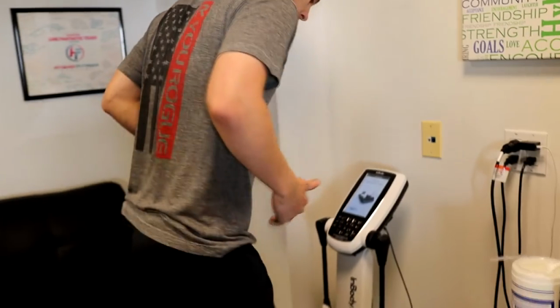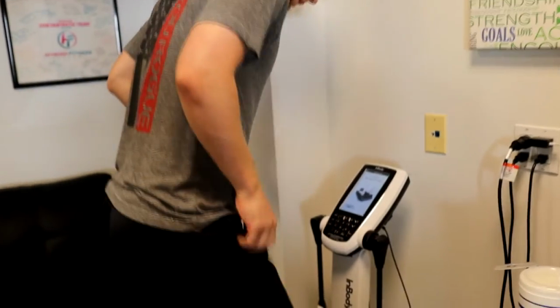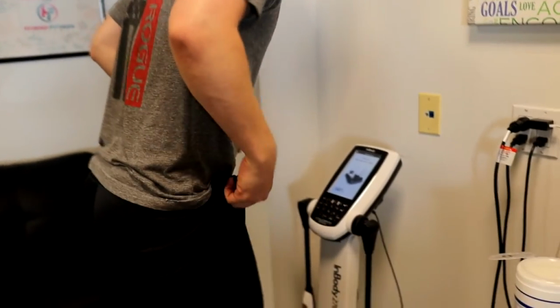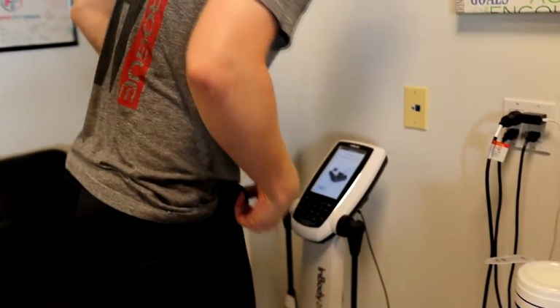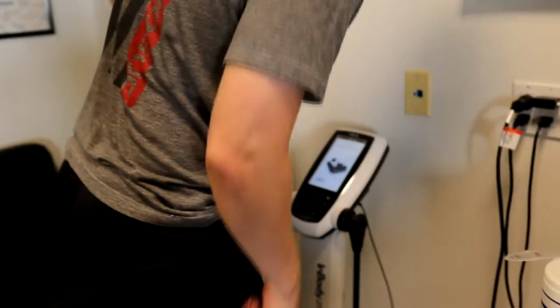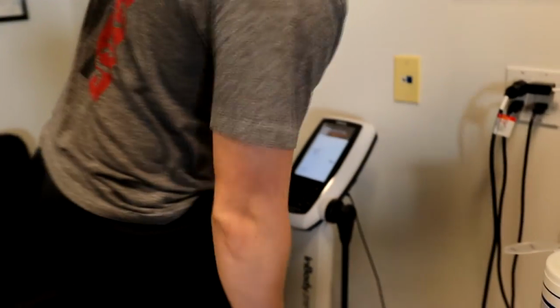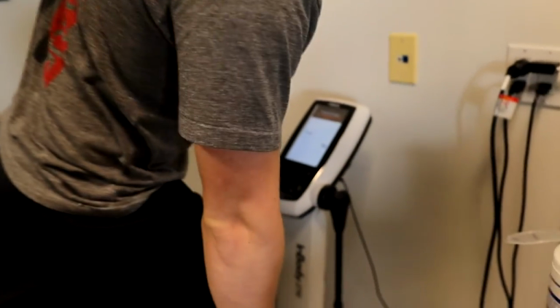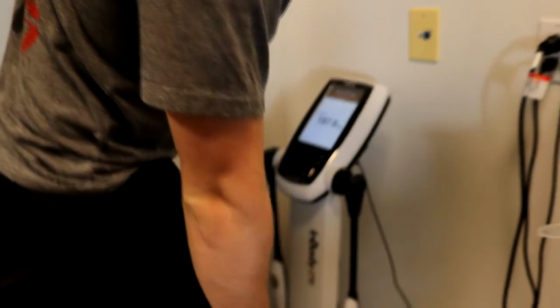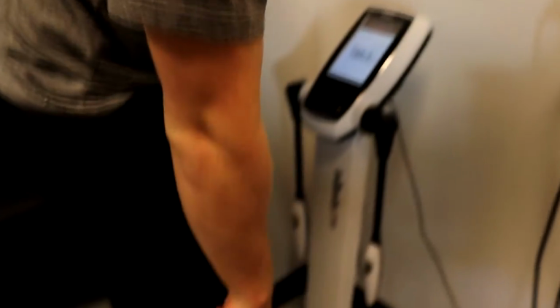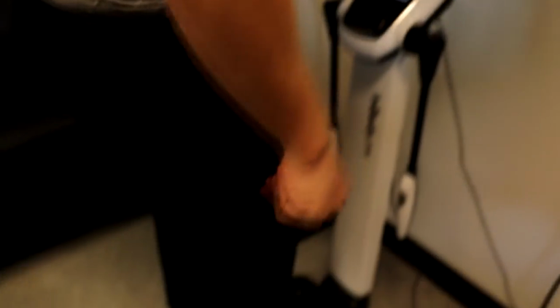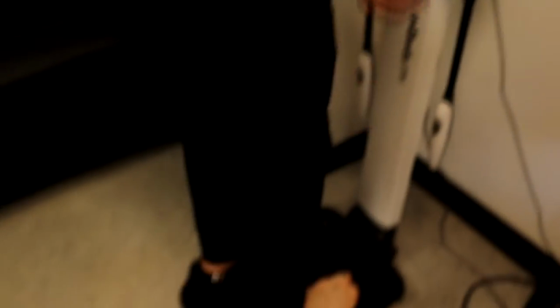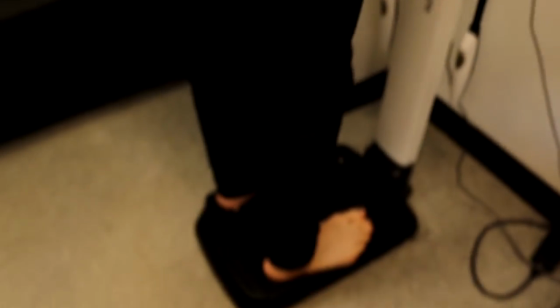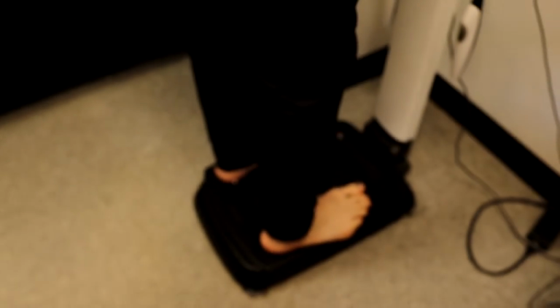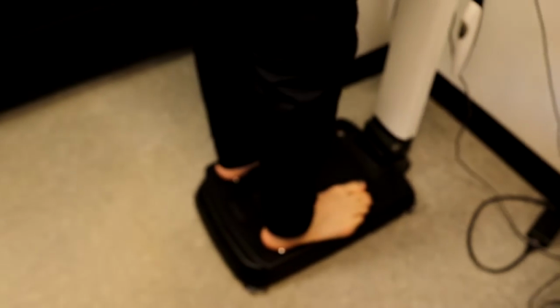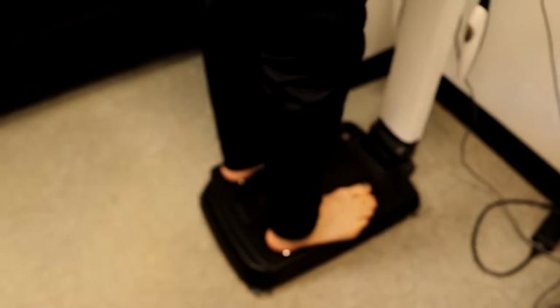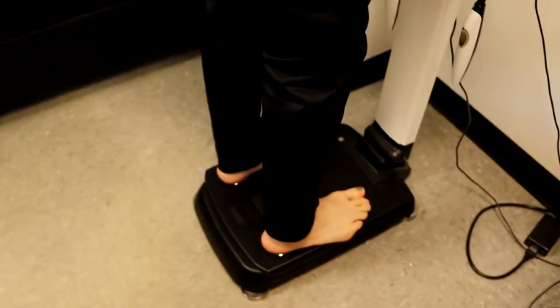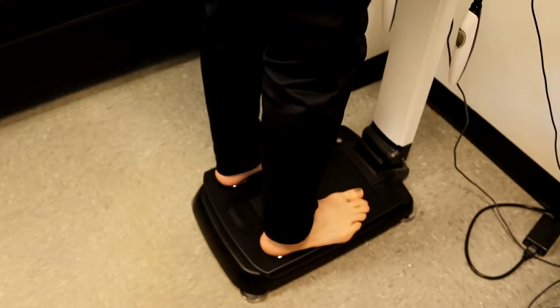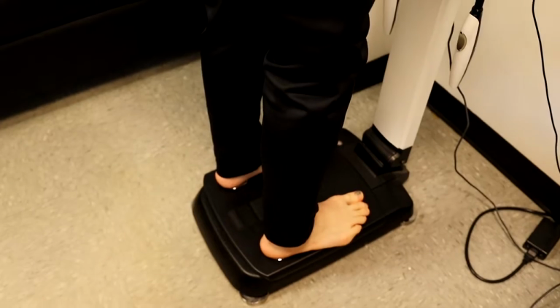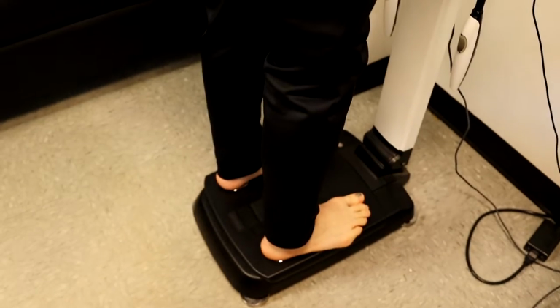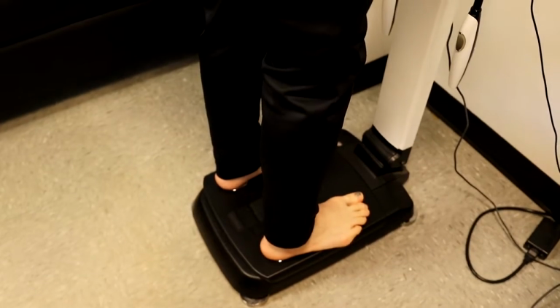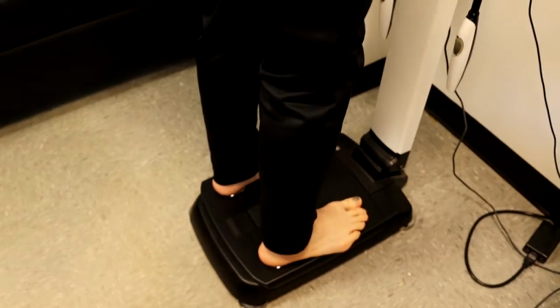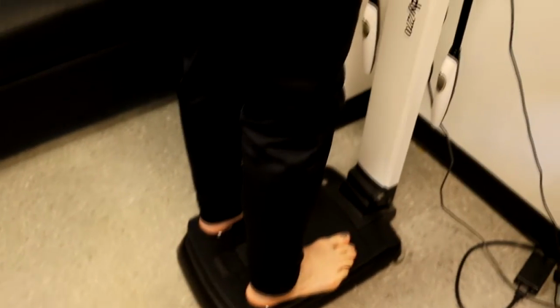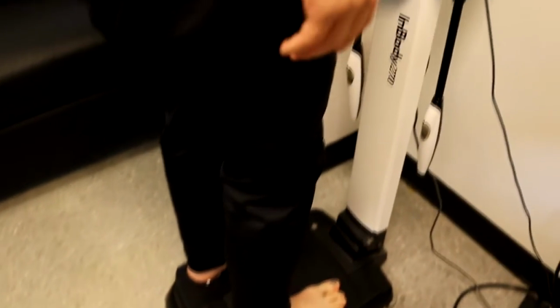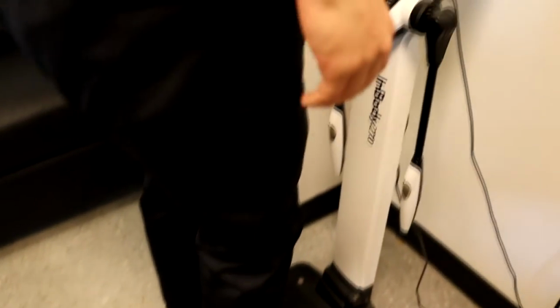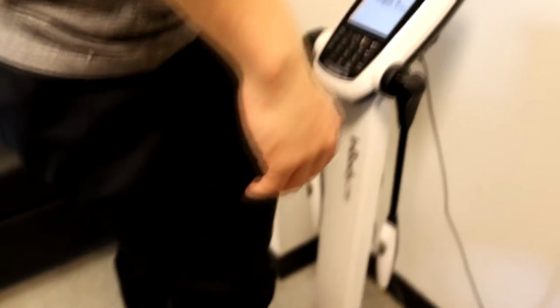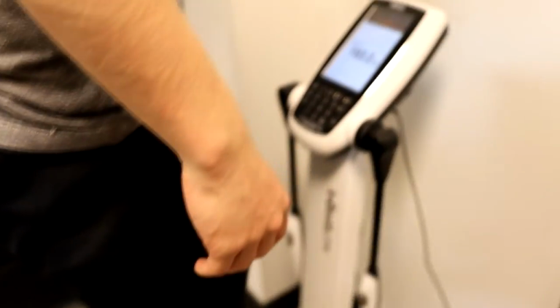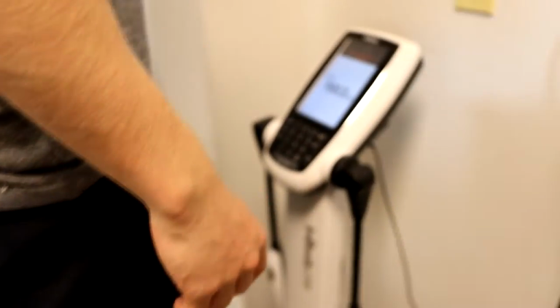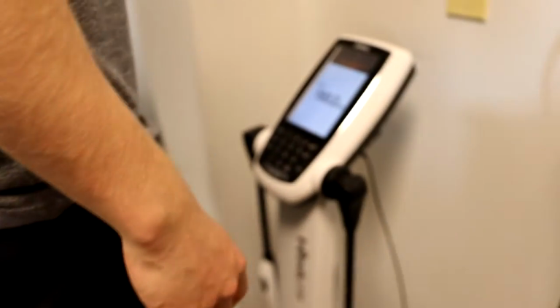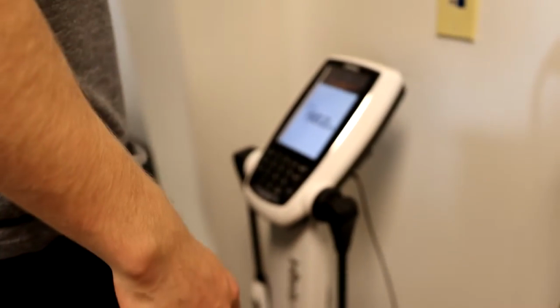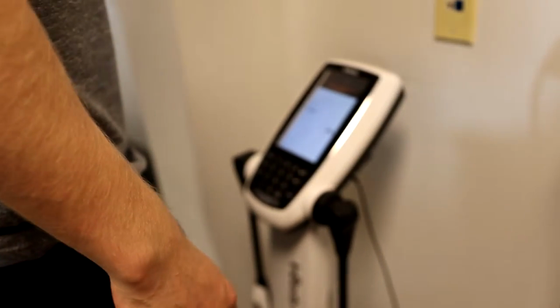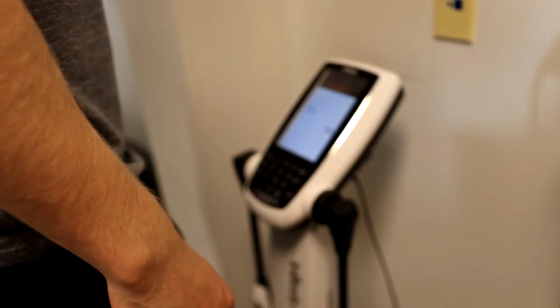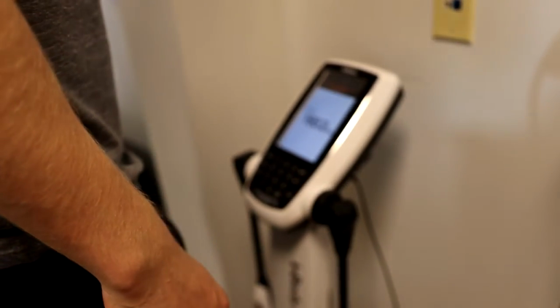Now we want to make sure that your heels are on the sensors. You're just going to stand there; it's going to take your weight. Weight measurement is completed.